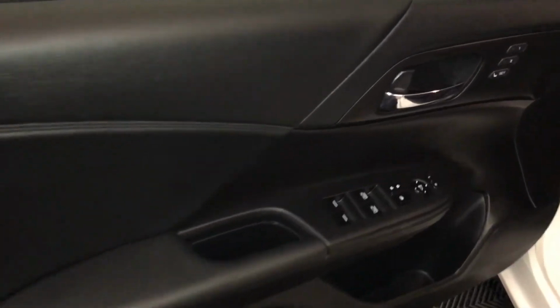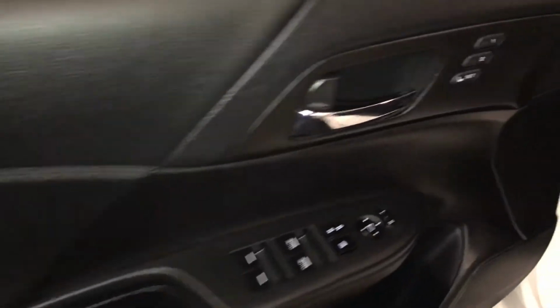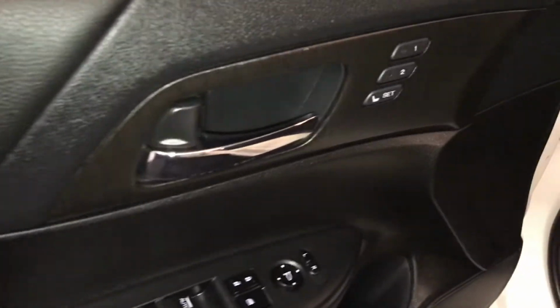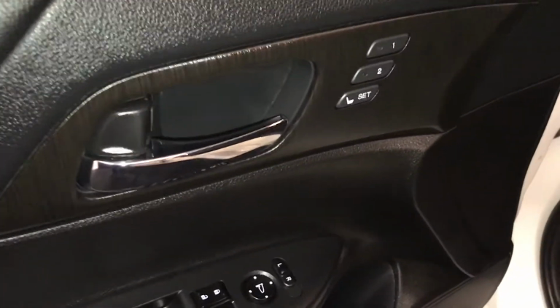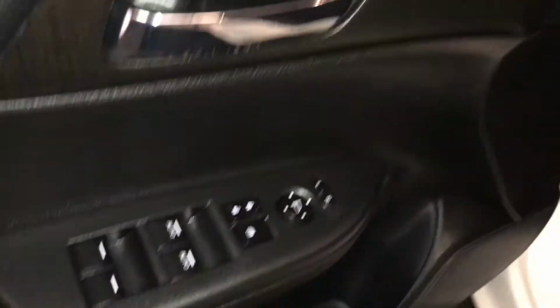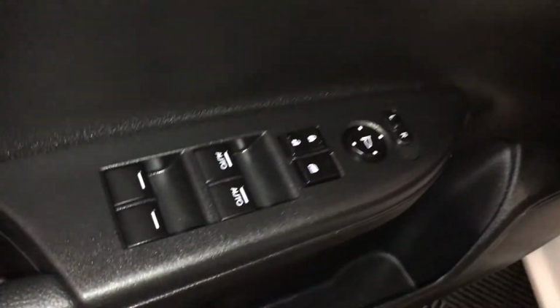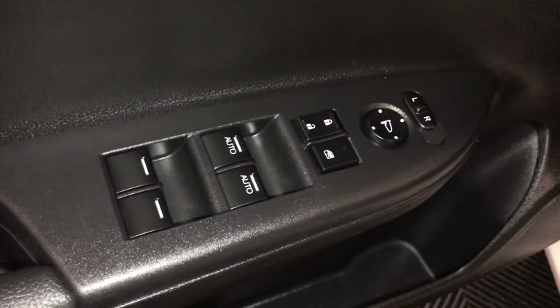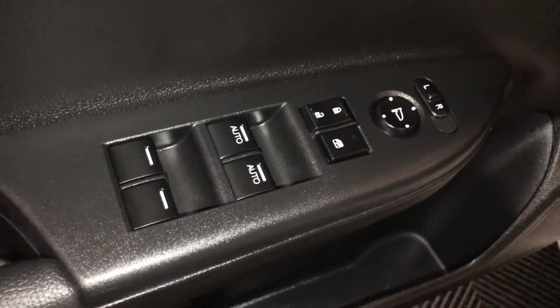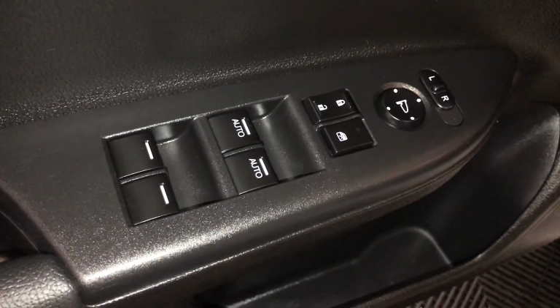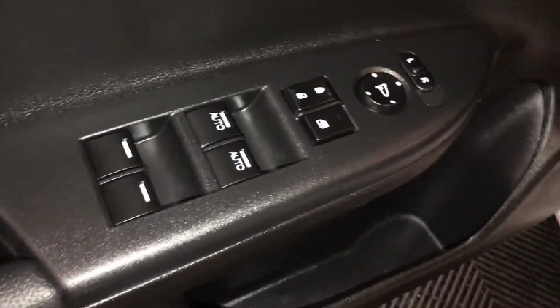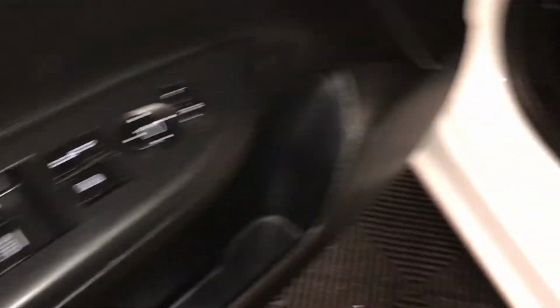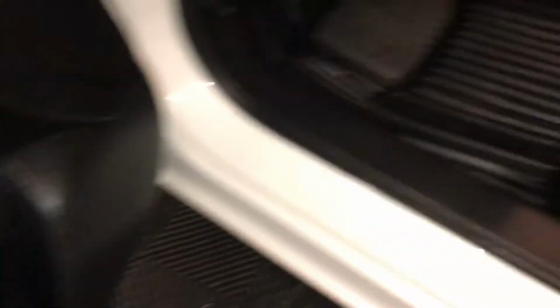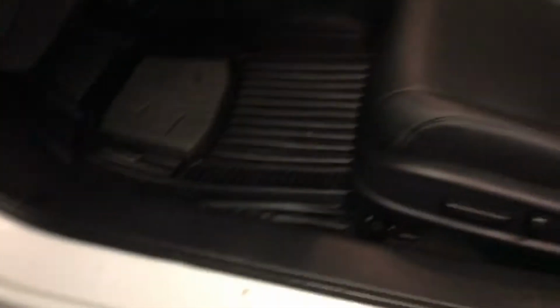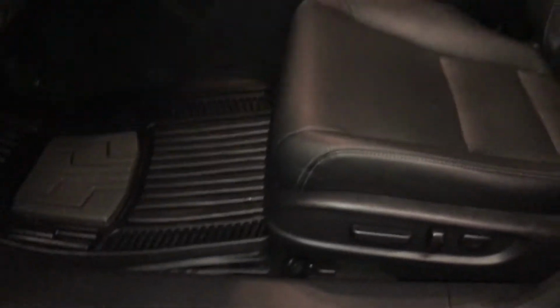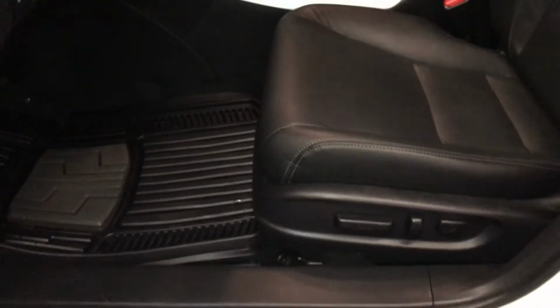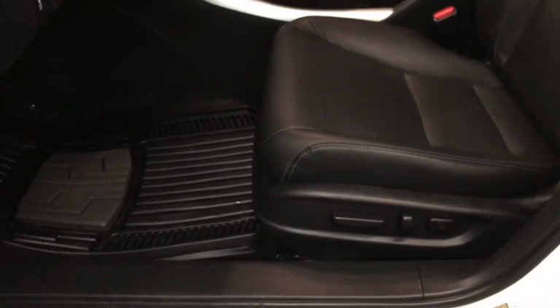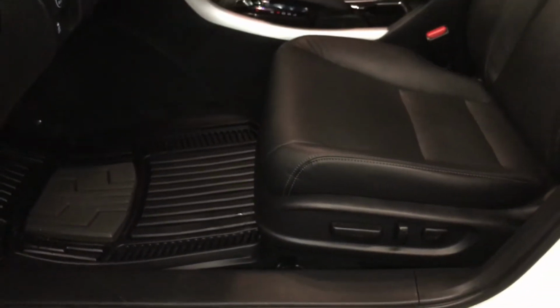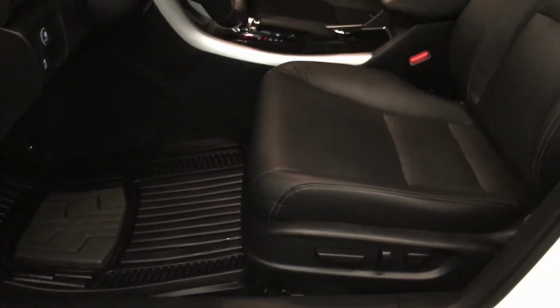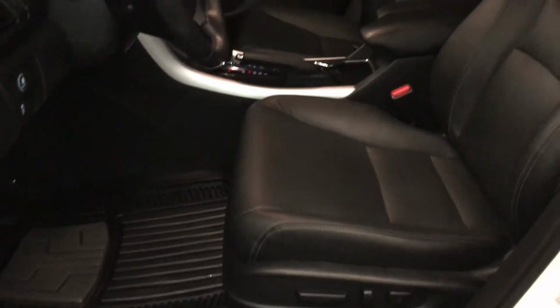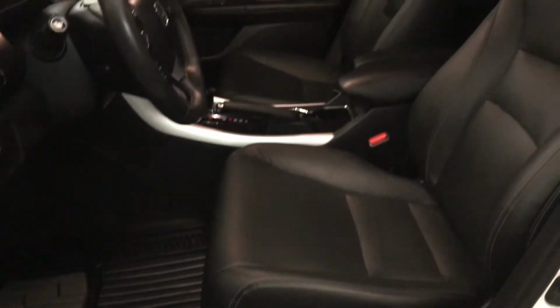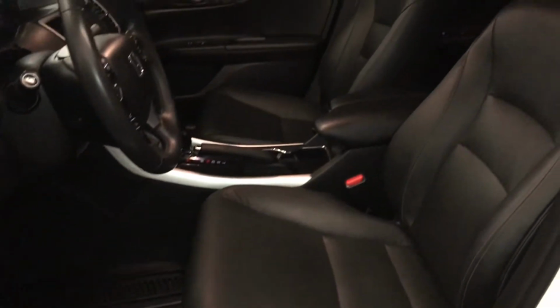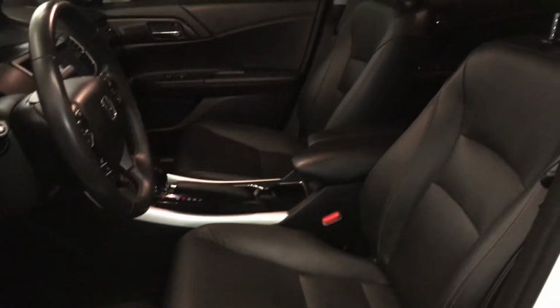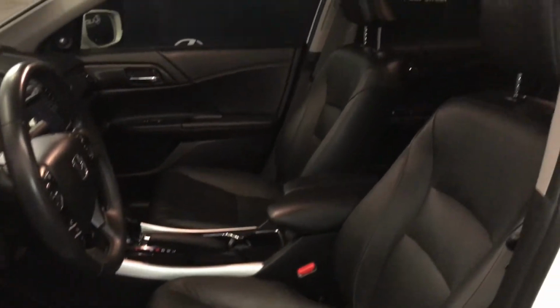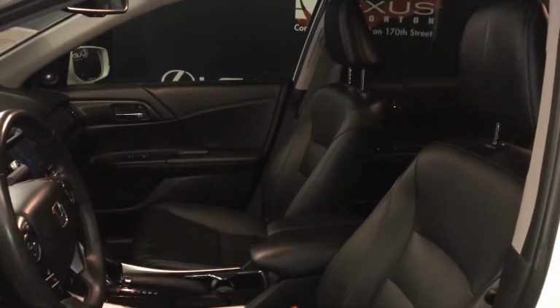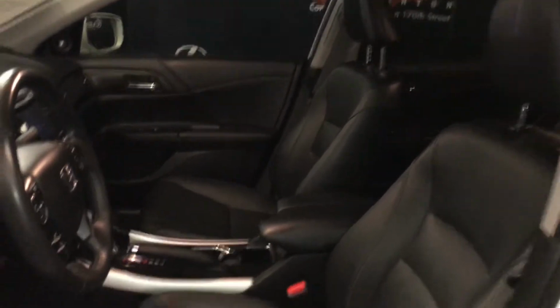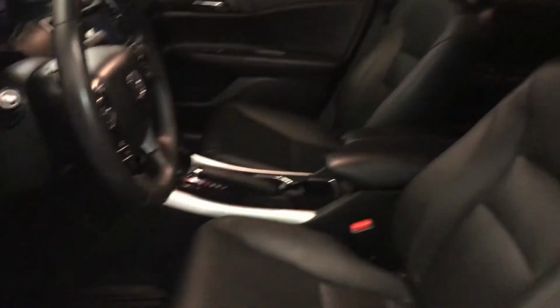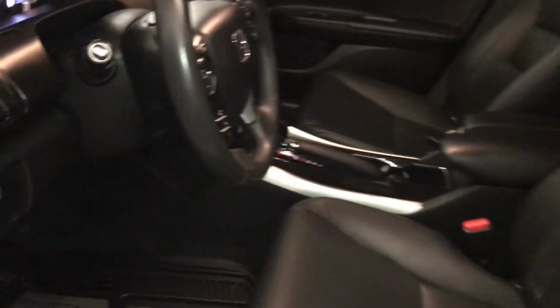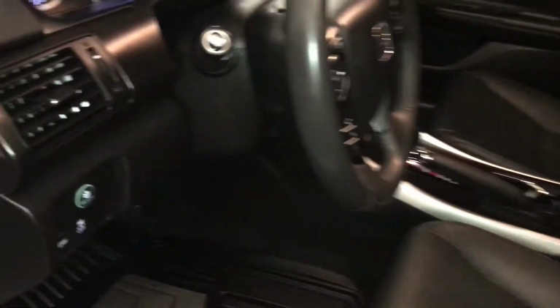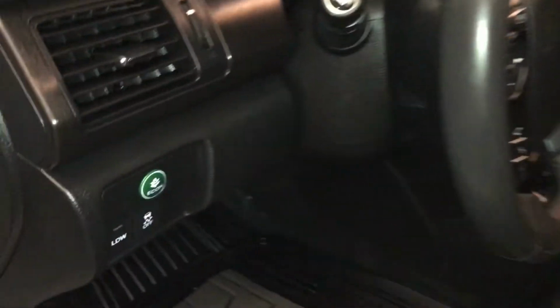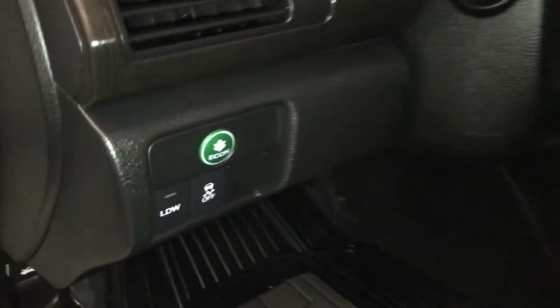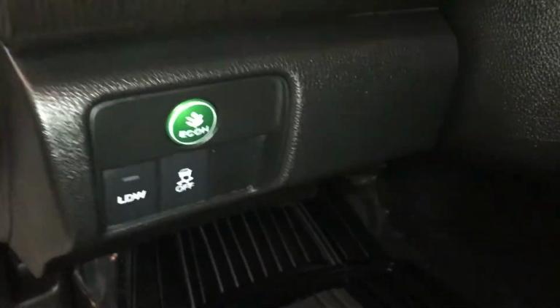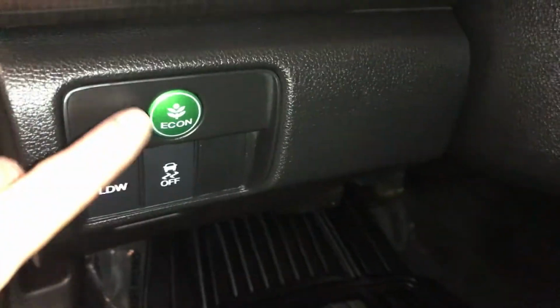Driver's seat memory, powered windows, locks, and side mirrors. Power adjustable front seats. Driver has a lumbar support. Controls here for your econ mode.